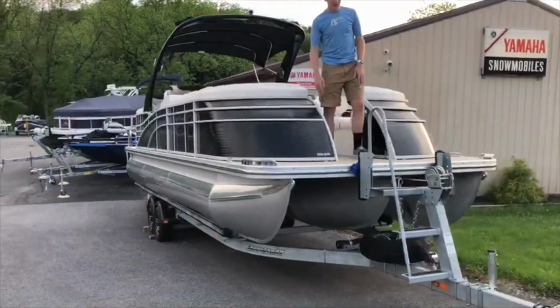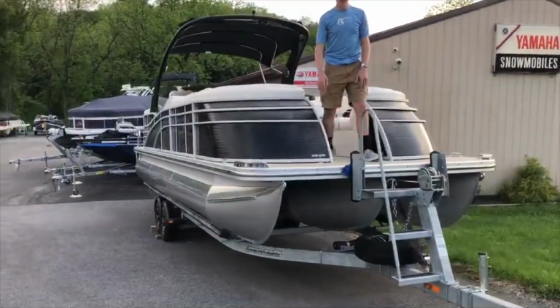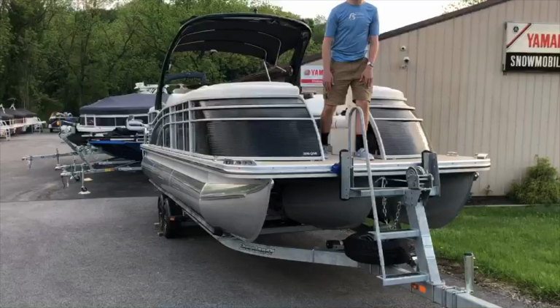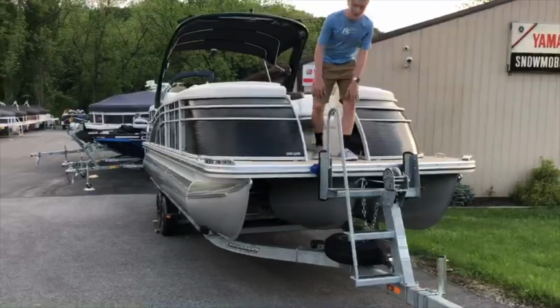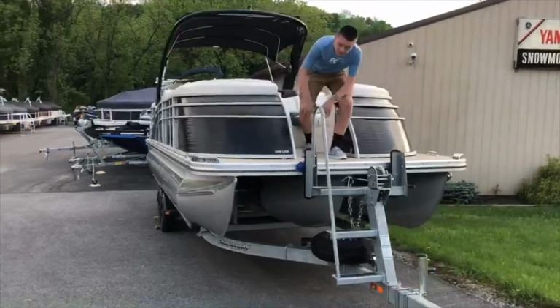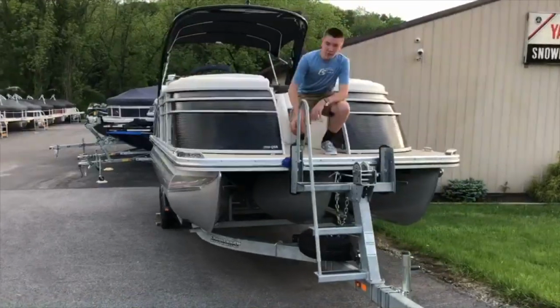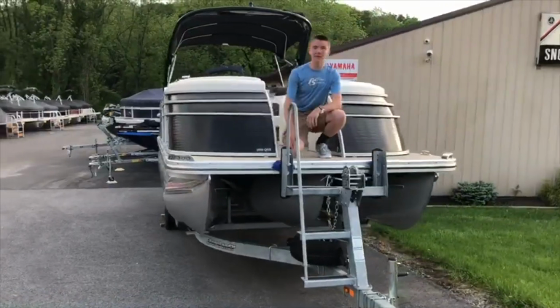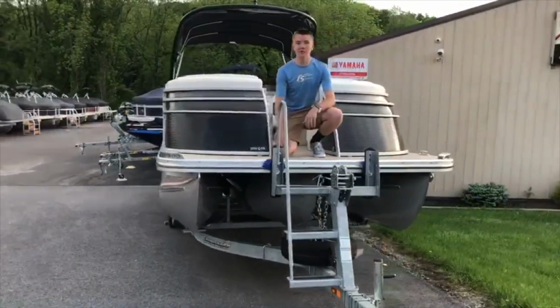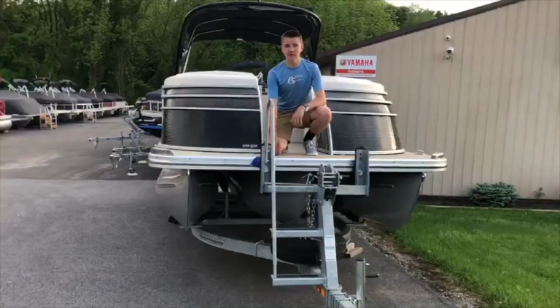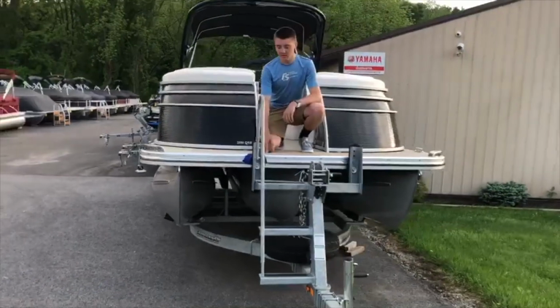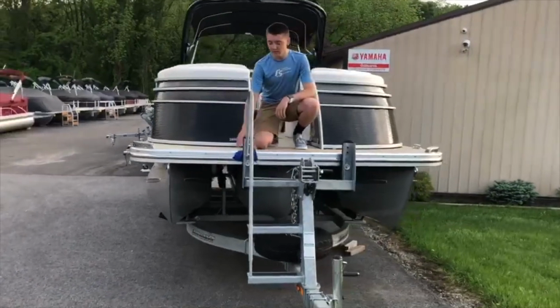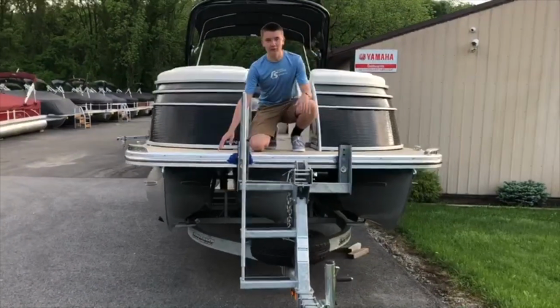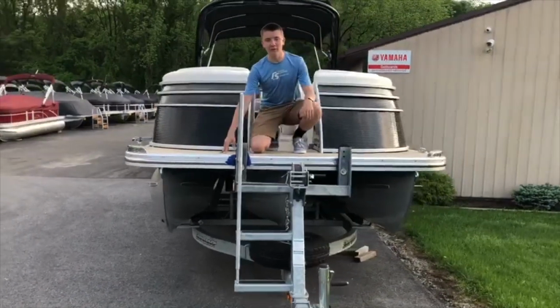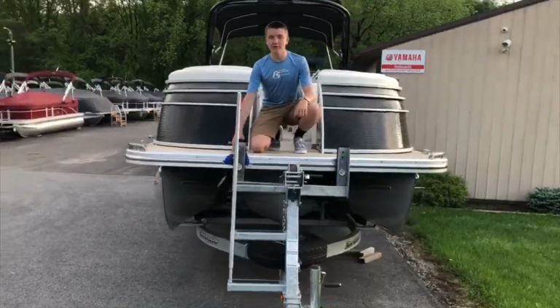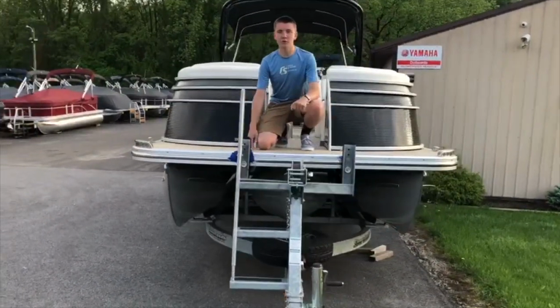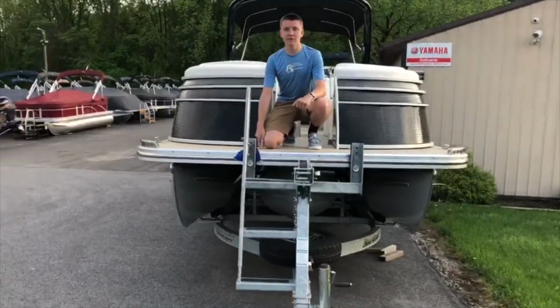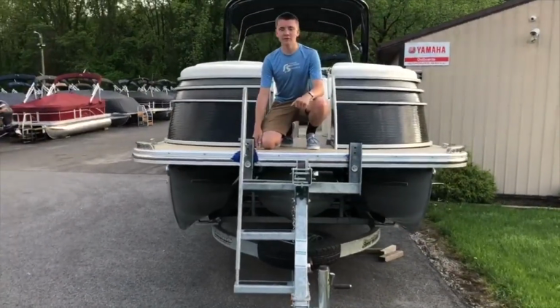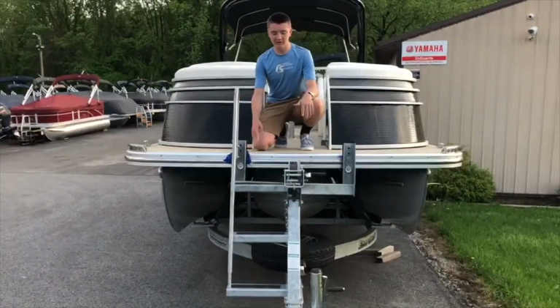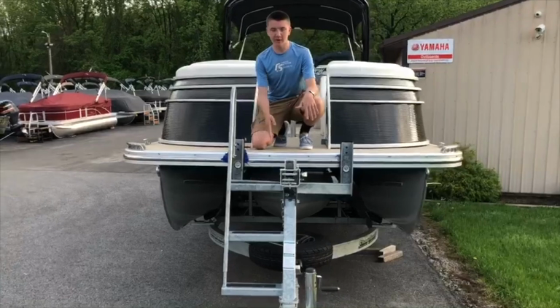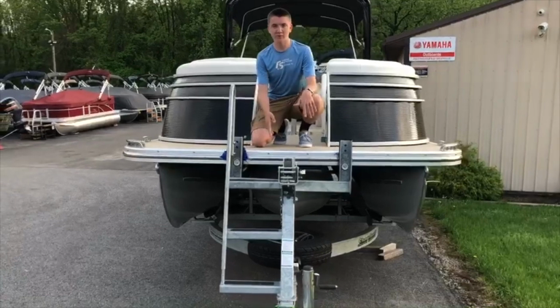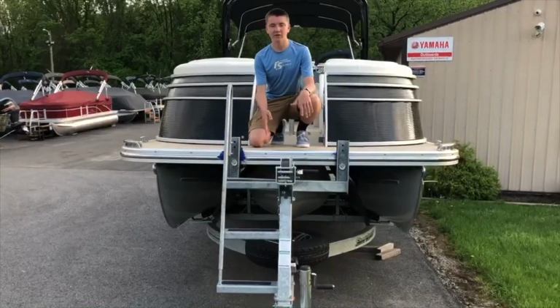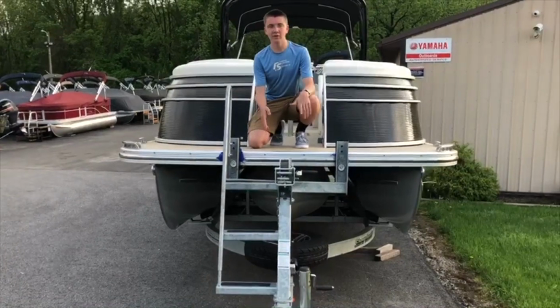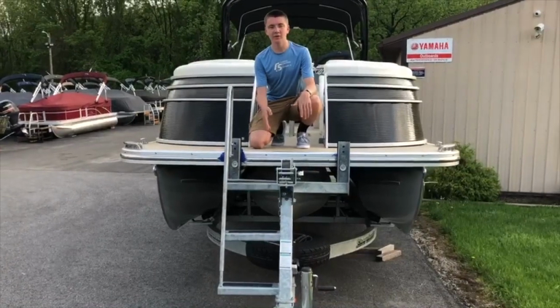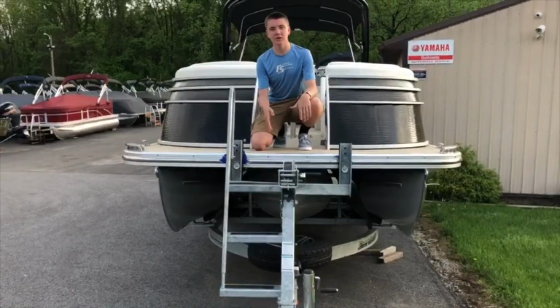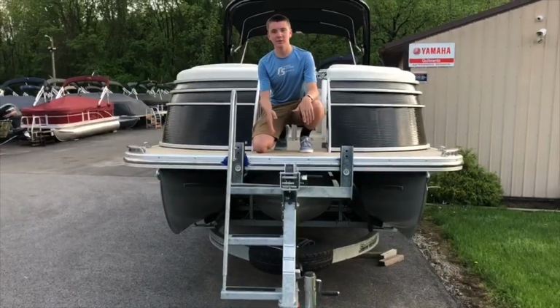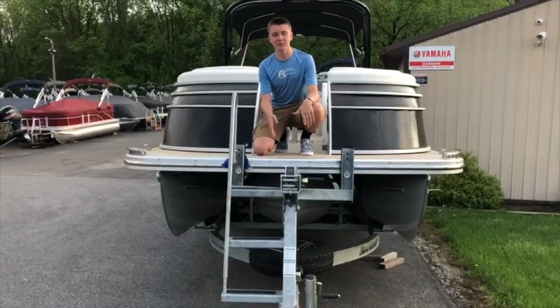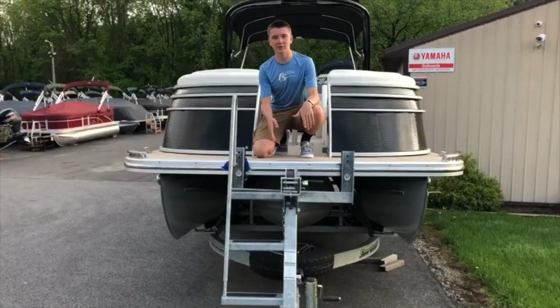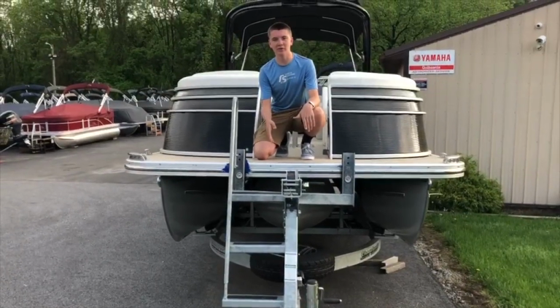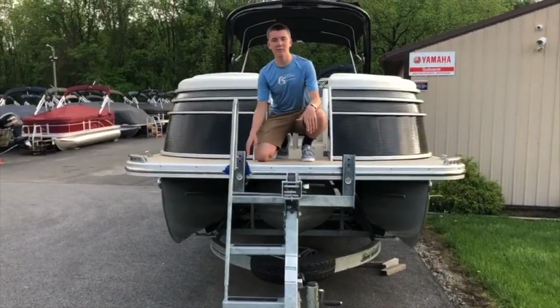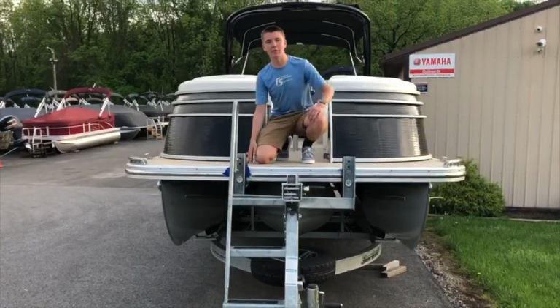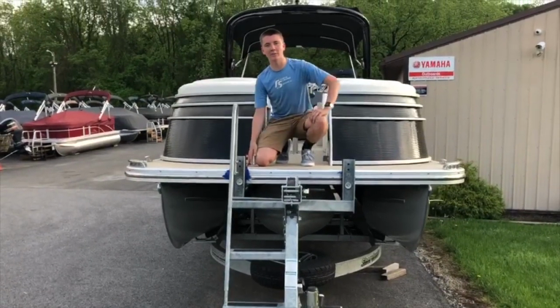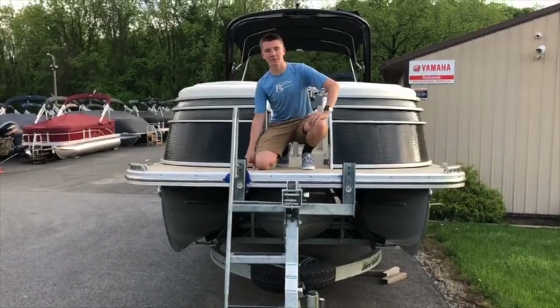The boat itself has three pontoons underneath it. The two outer pontoons are 25 inches, and the center pontoon is a 32-inch elliptical-shaped pontoon to give the boat added performance.